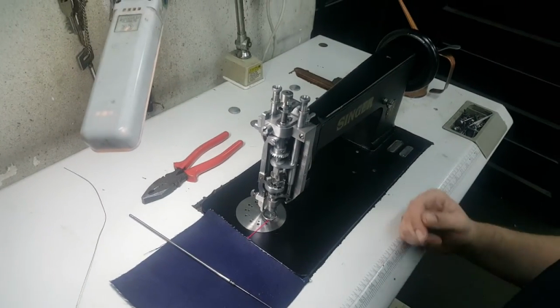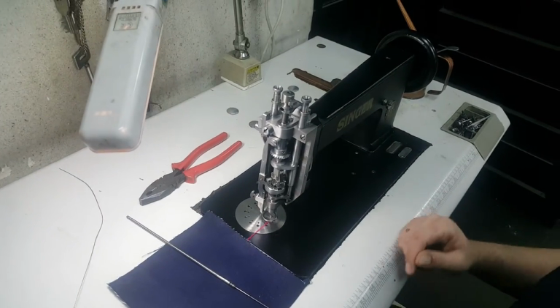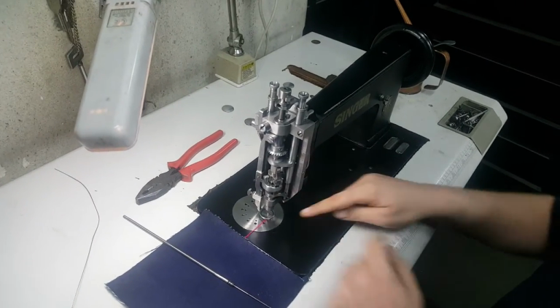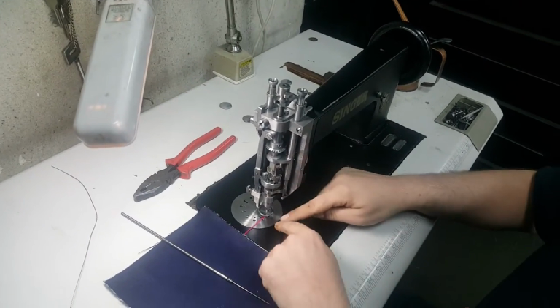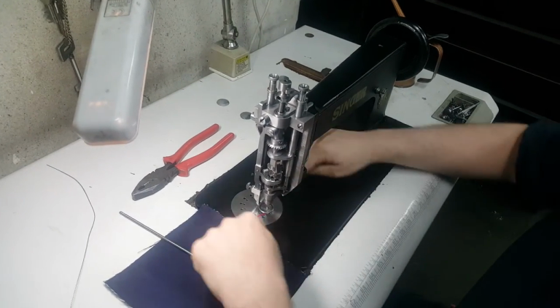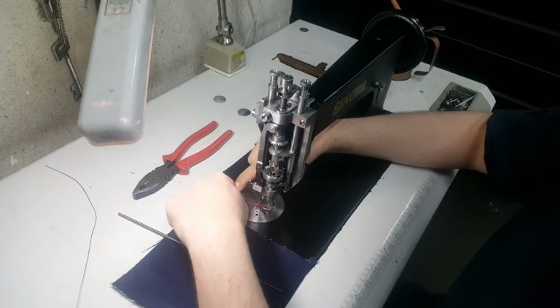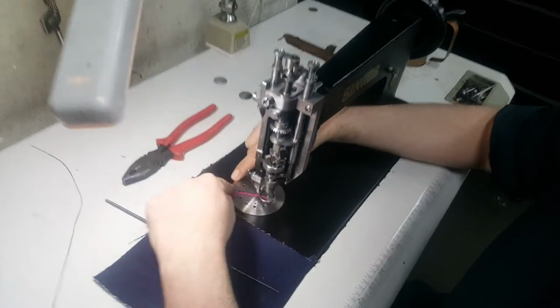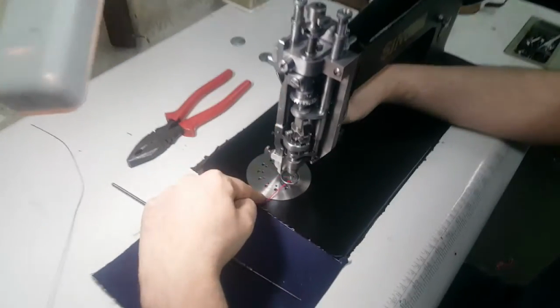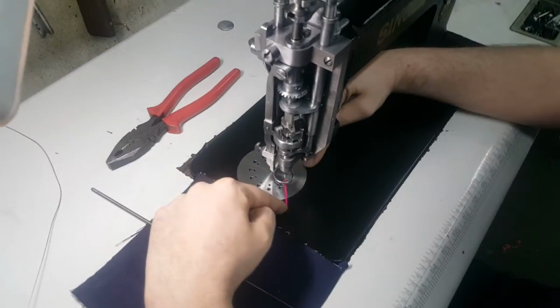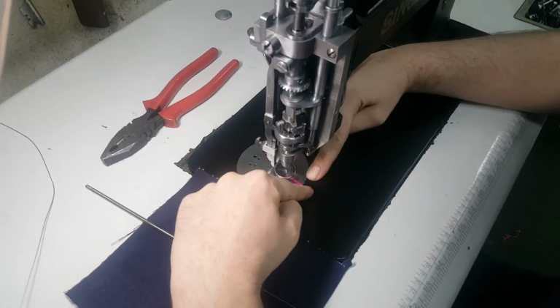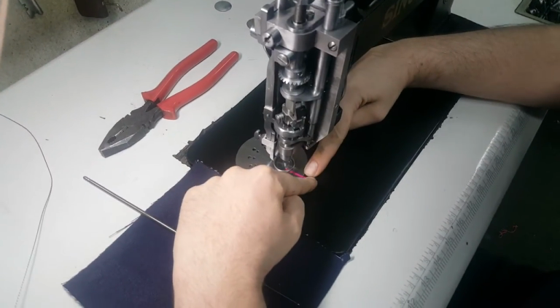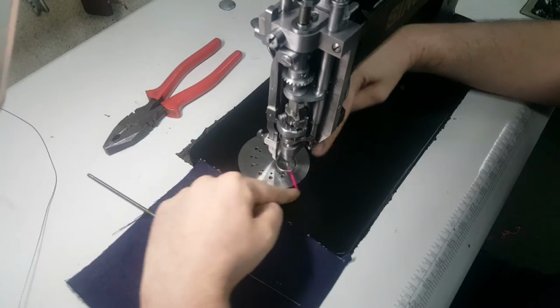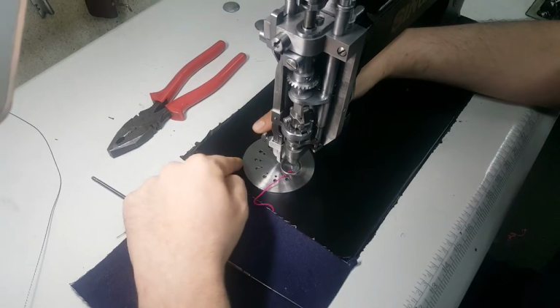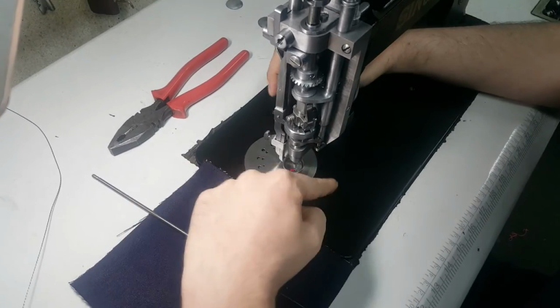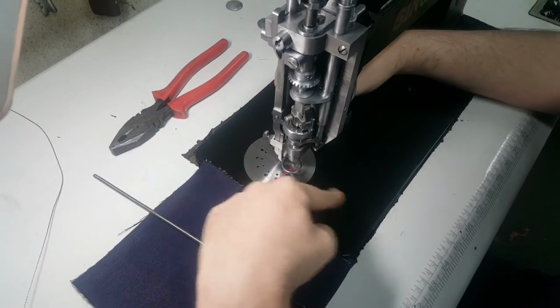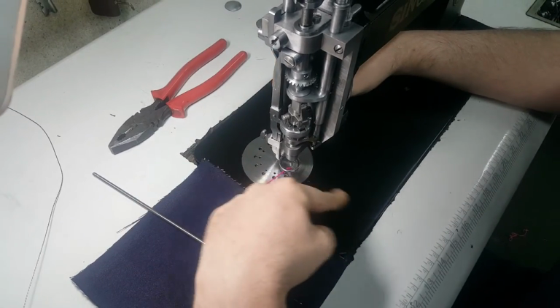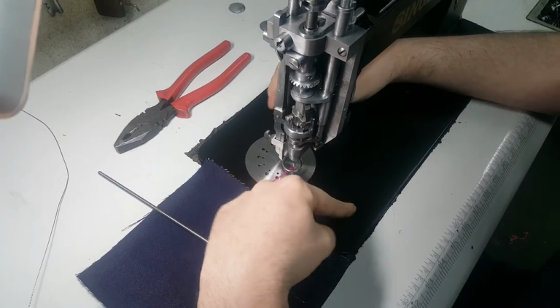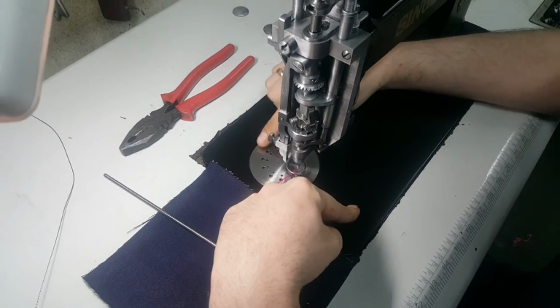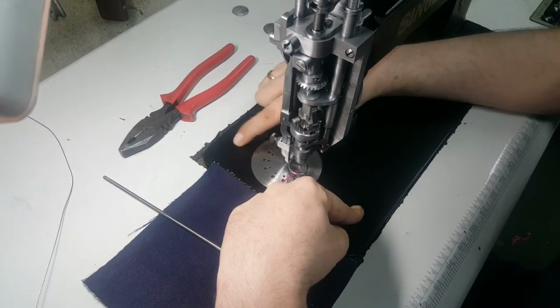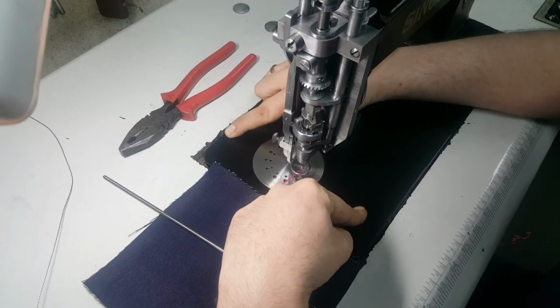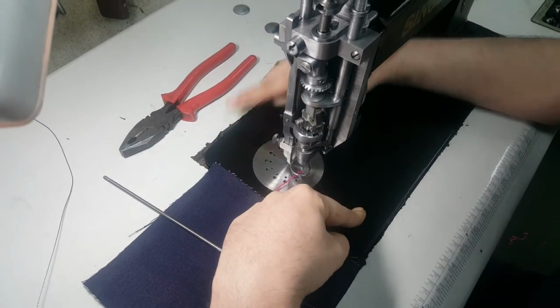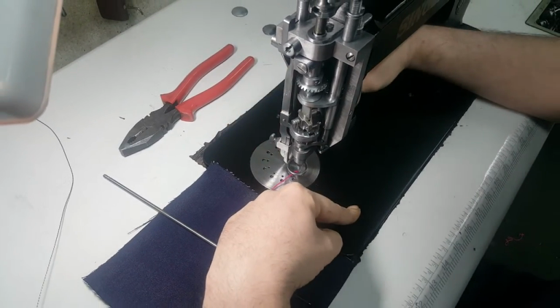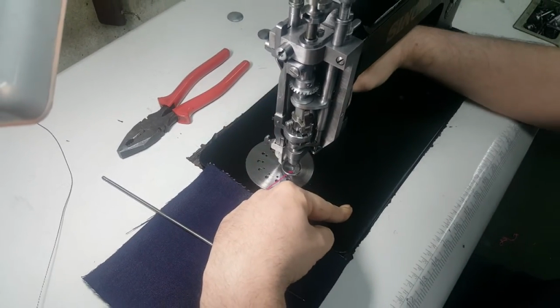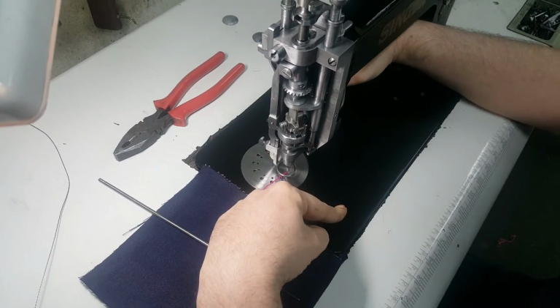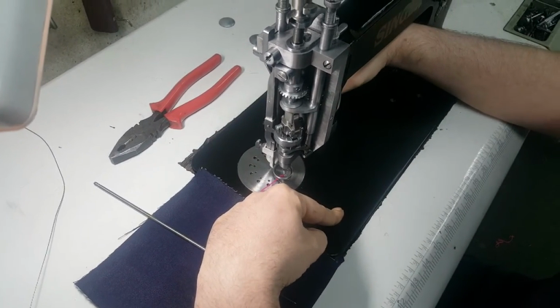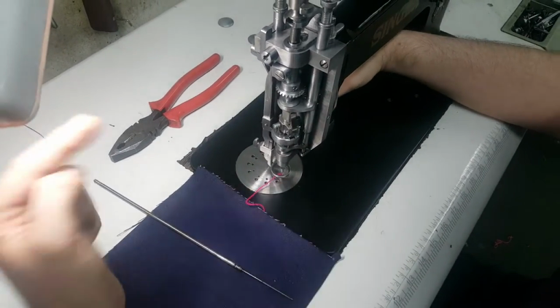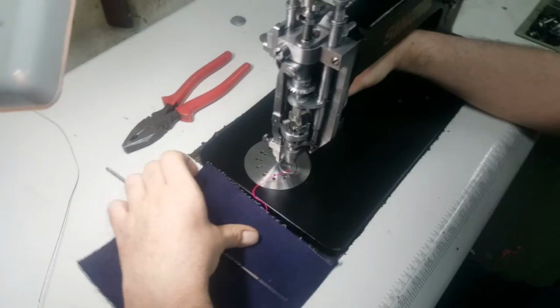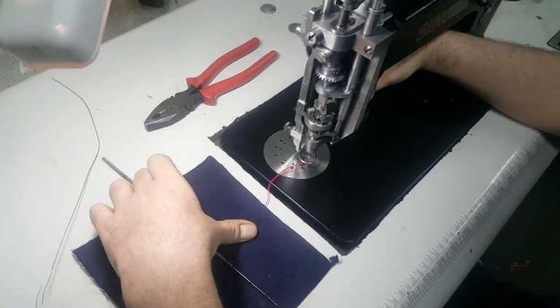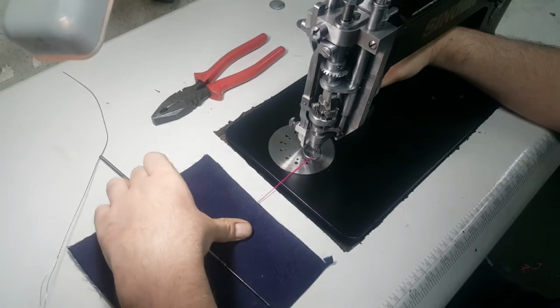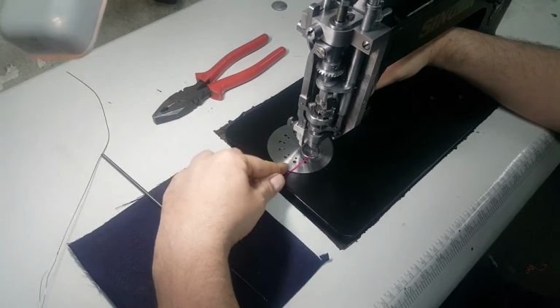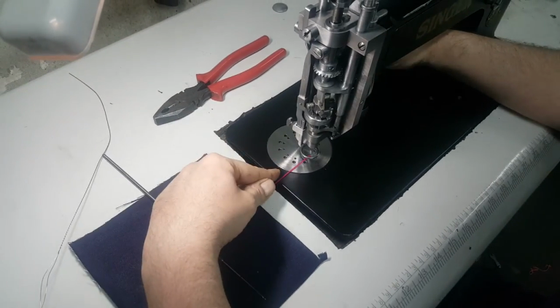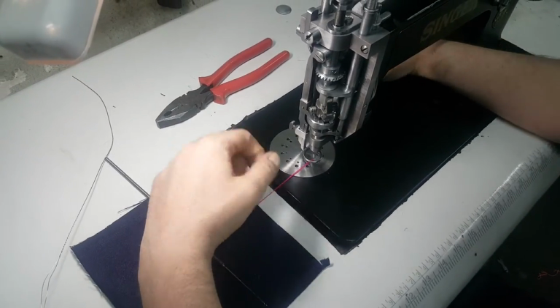What we need to do is consider our needle plate as a clock face: 6 o'clock being here in front, 12 o'clock at the back, 3 o'clock on your right hand side, and 9 o'clock on the left.